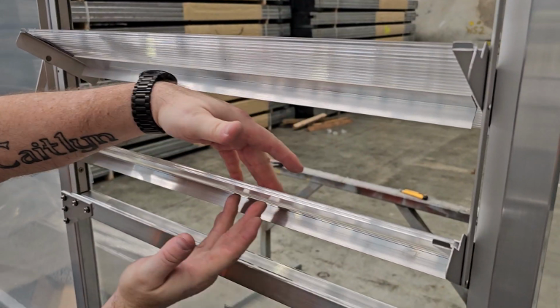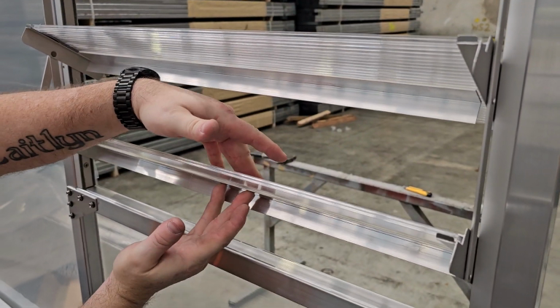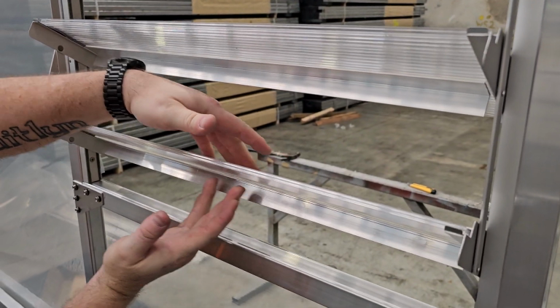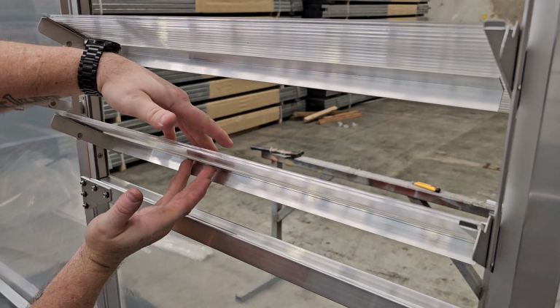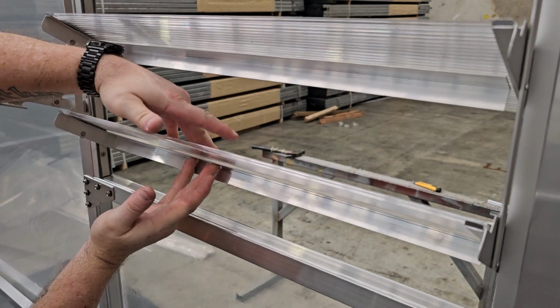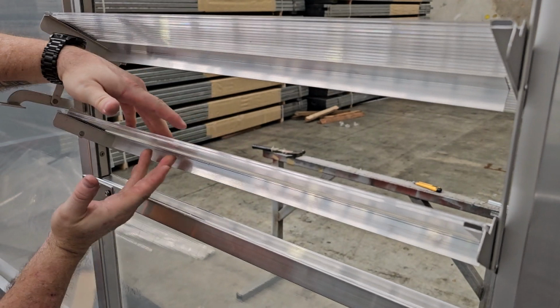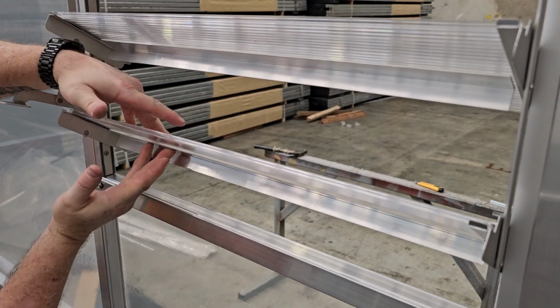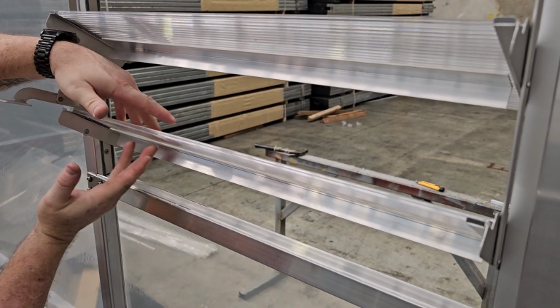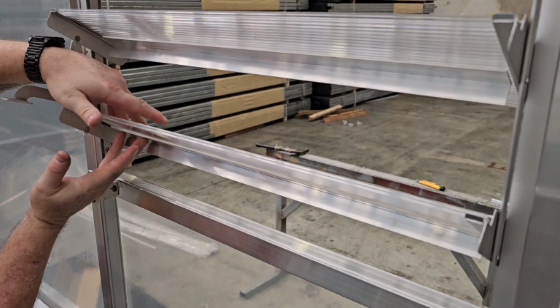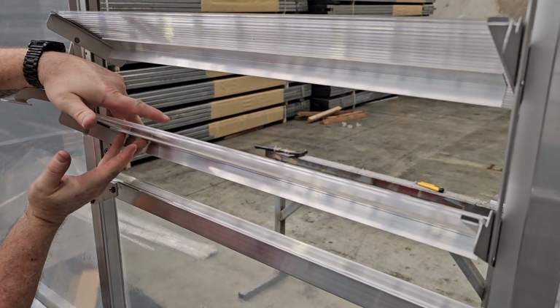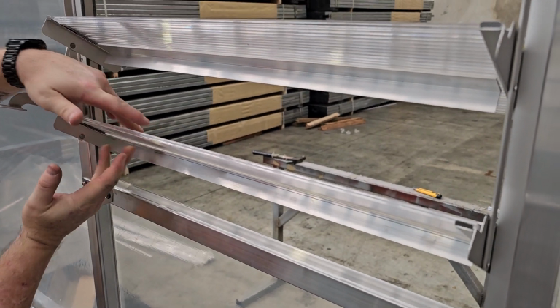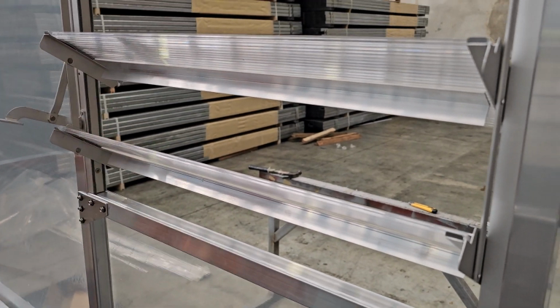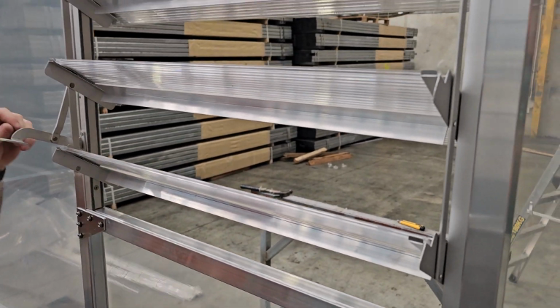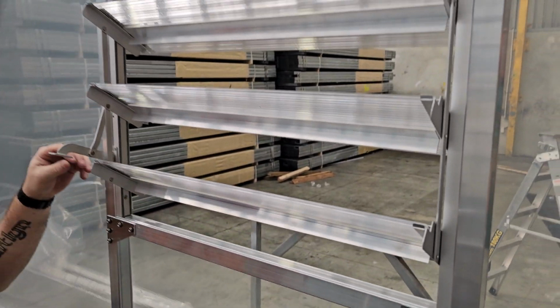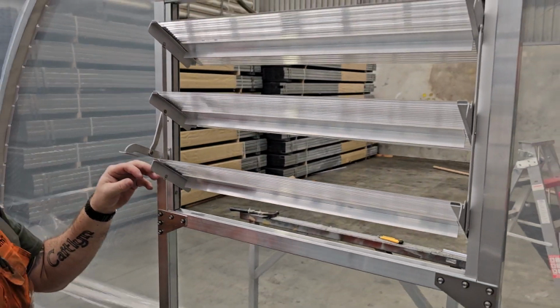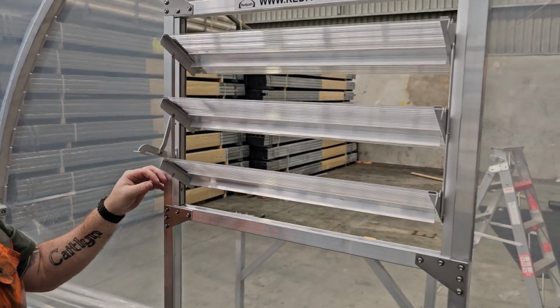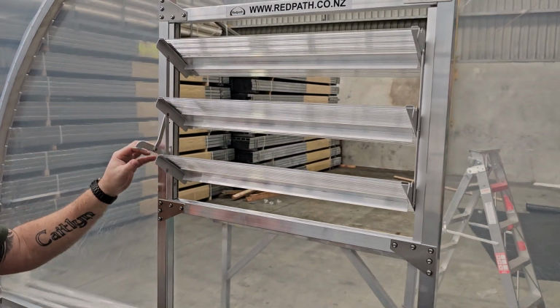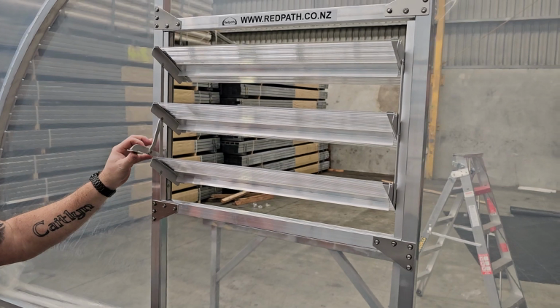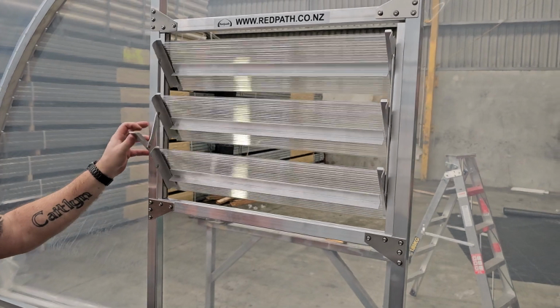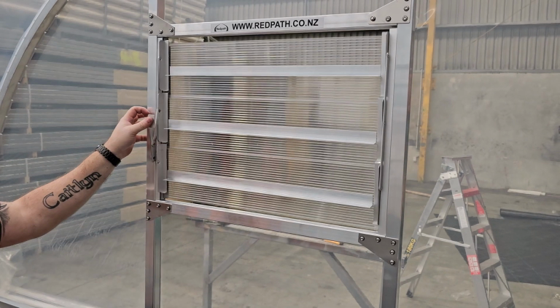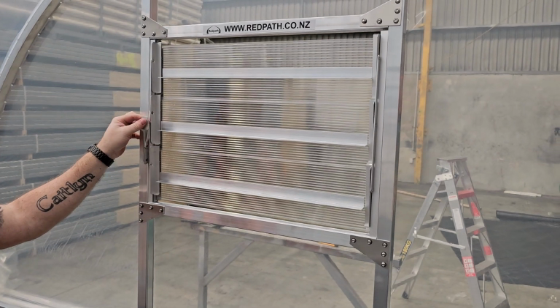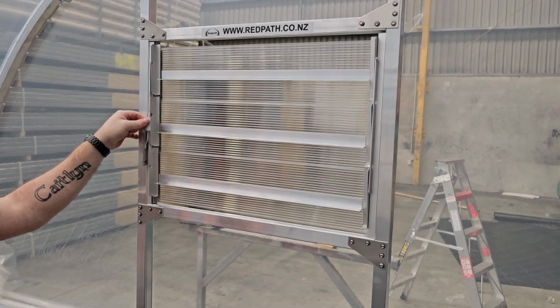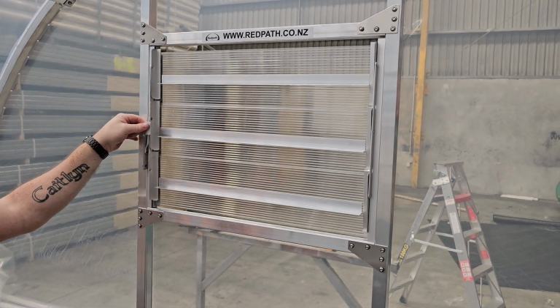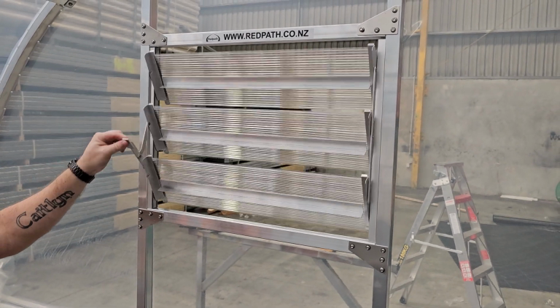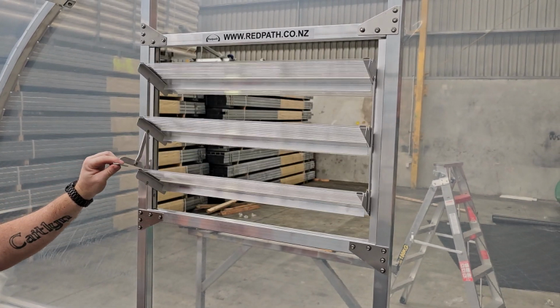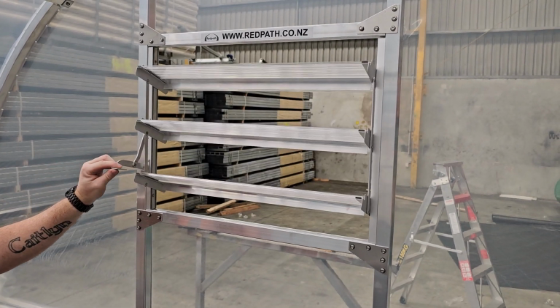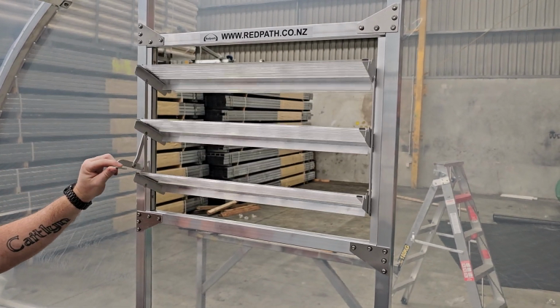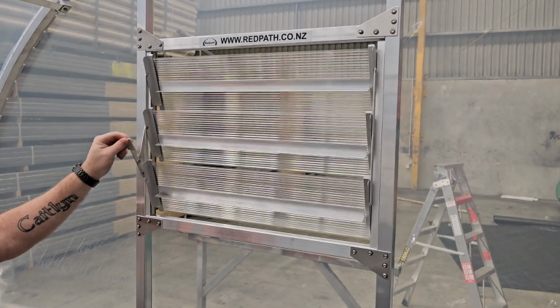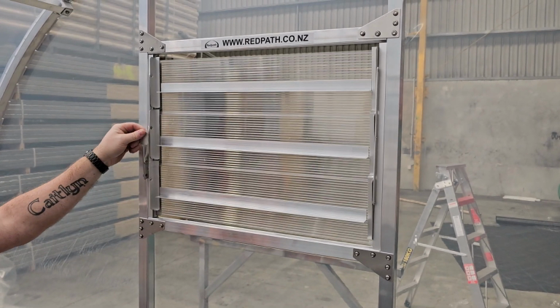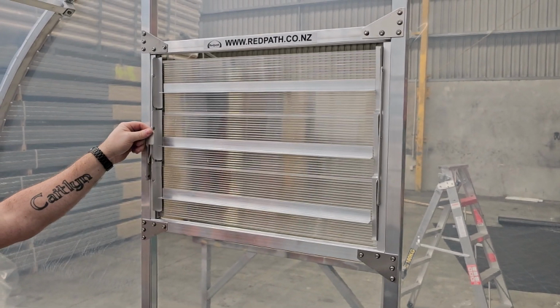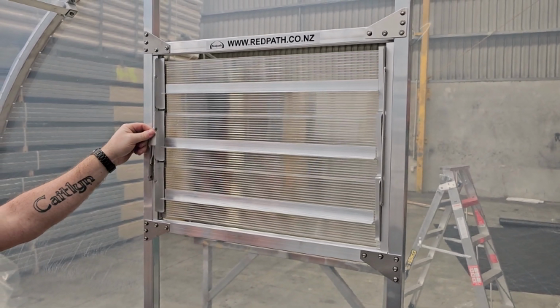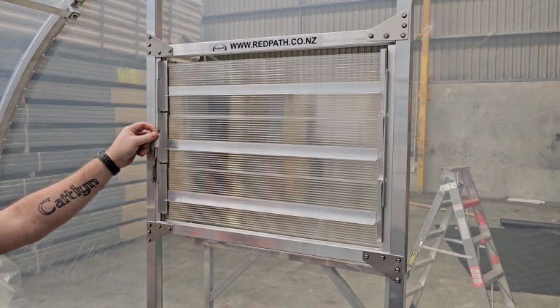Make sure they're stuck to the polycarbonate — put a bit of pressure on each side and make sure it's well adhered. Then close it and open it a couple of times just to test it. That's working well and we're all done with the rear wall louver.